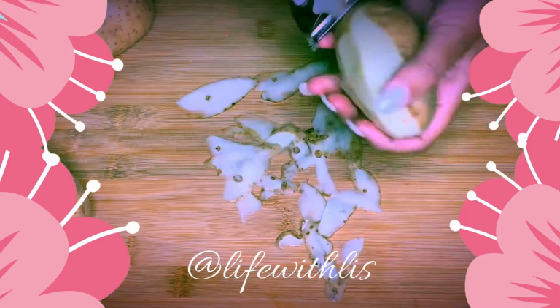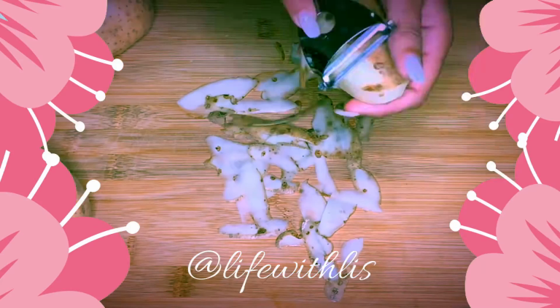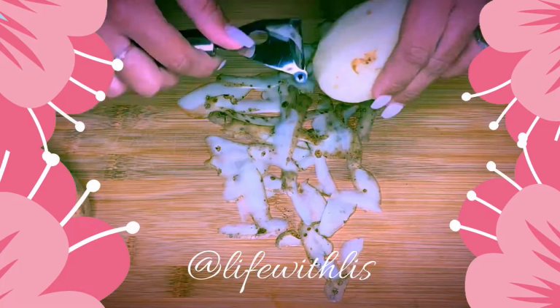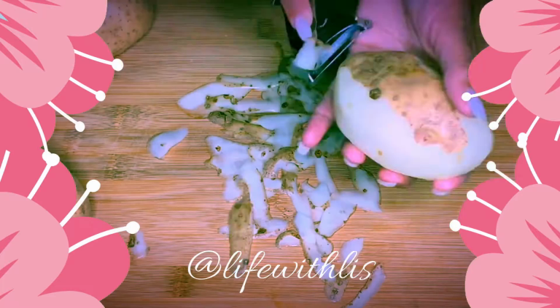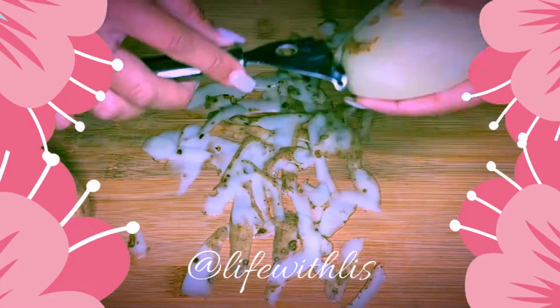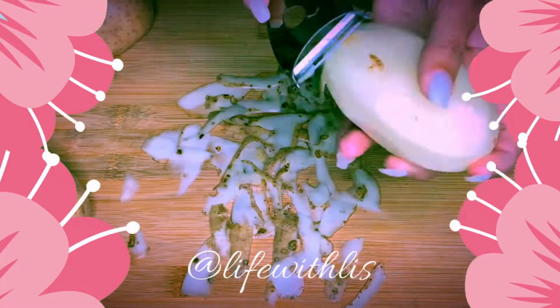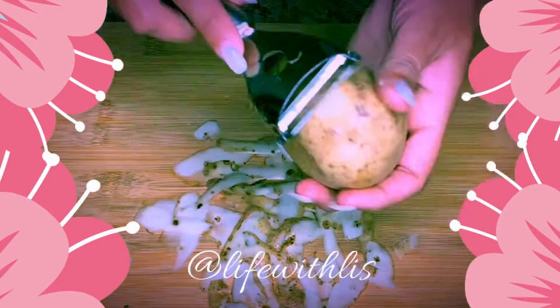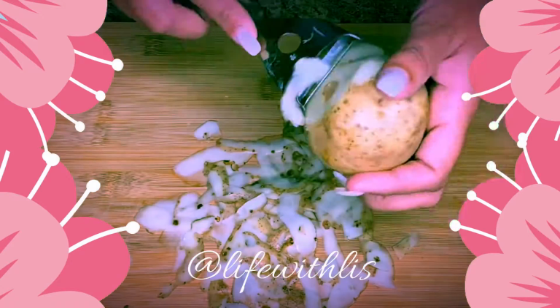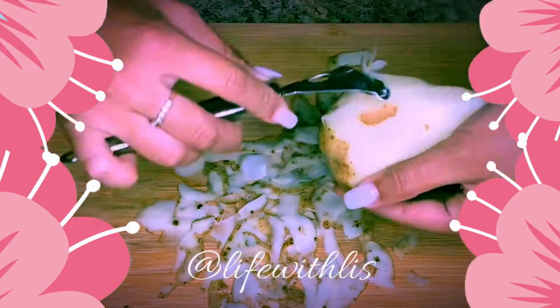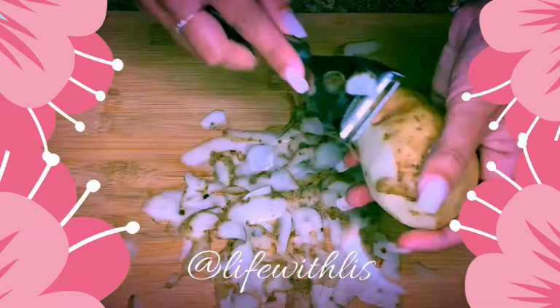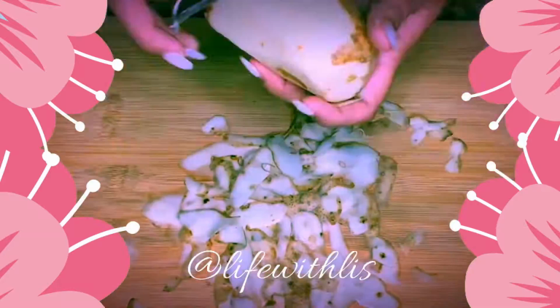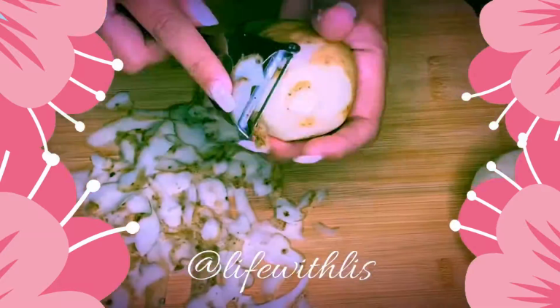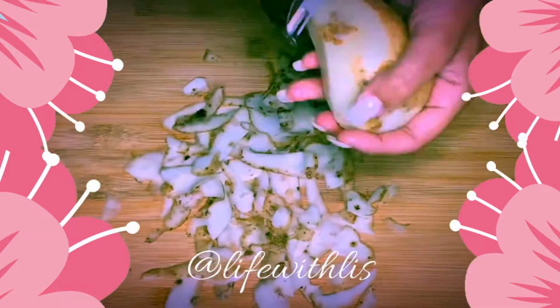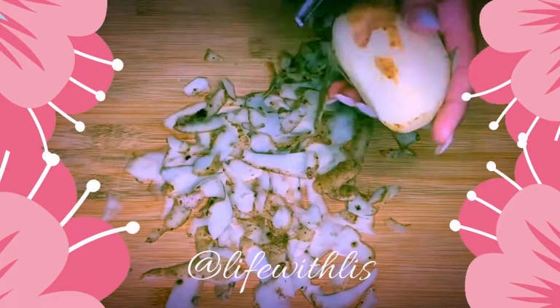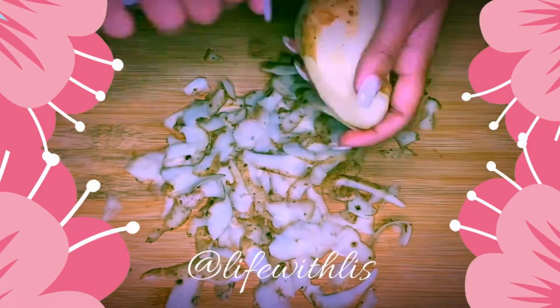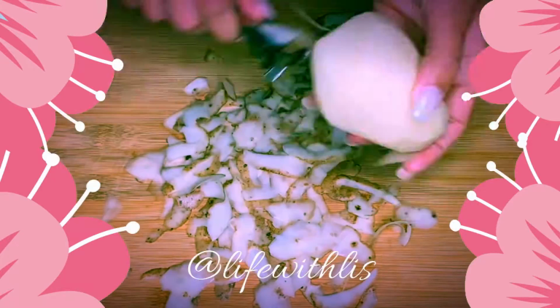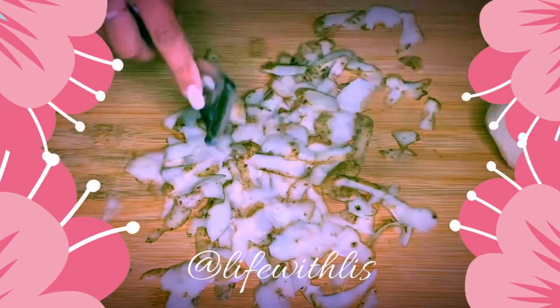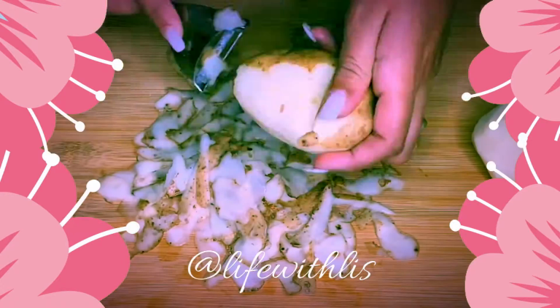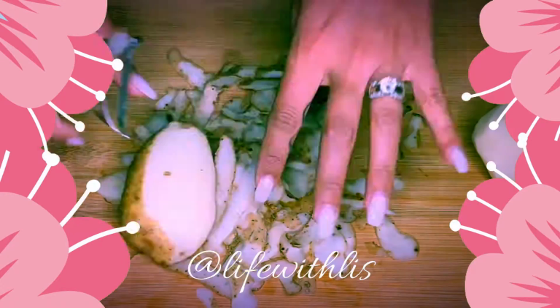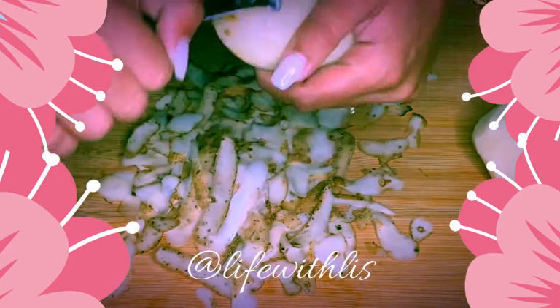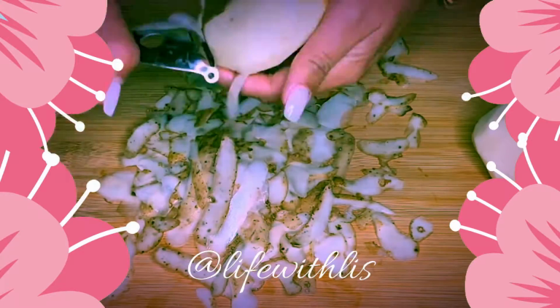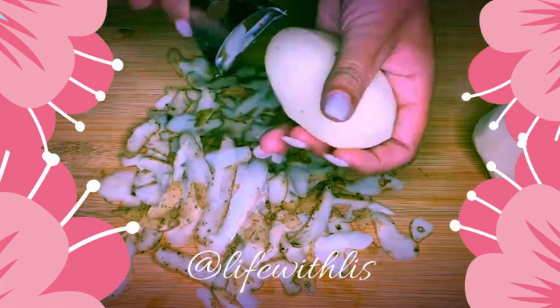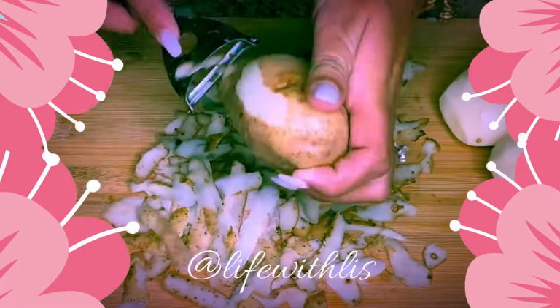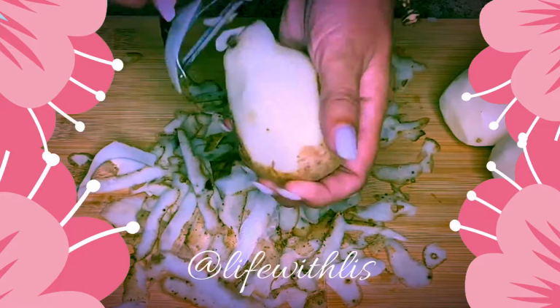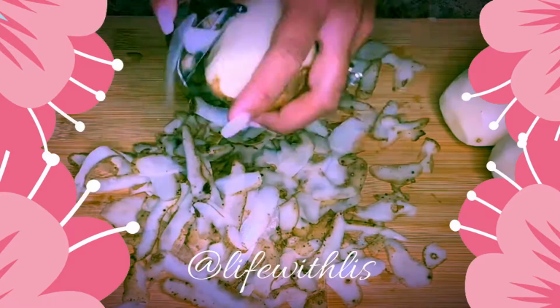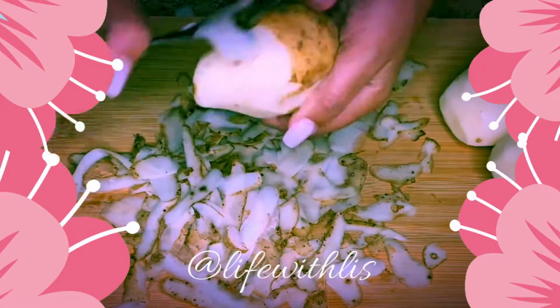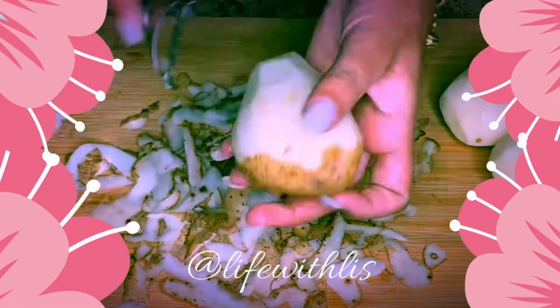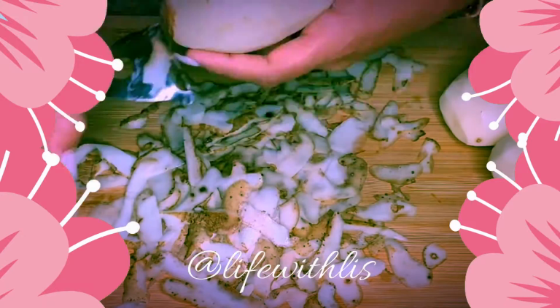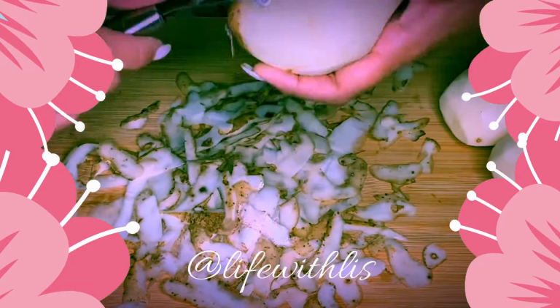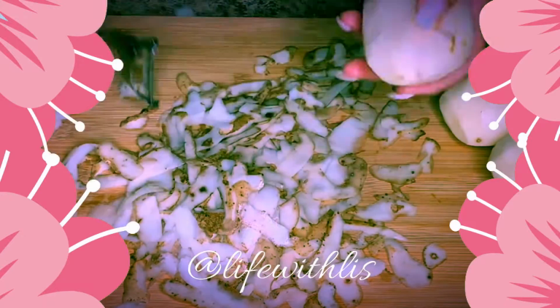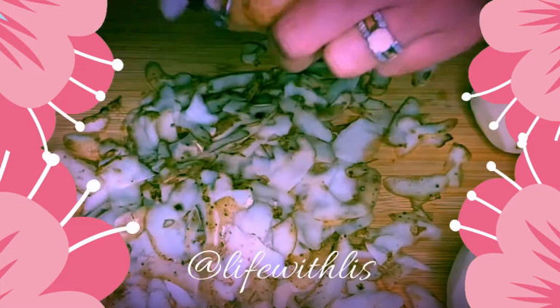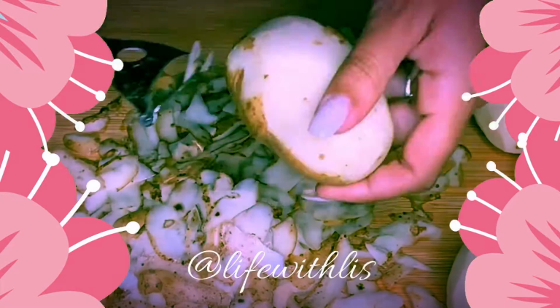Hi everyone, today we're going to be making papa rellena, also known as stuffed potatoes. I don't really have a specific recipe that I follow — I just kind of taught myself to do it this way and this is how I like it best.